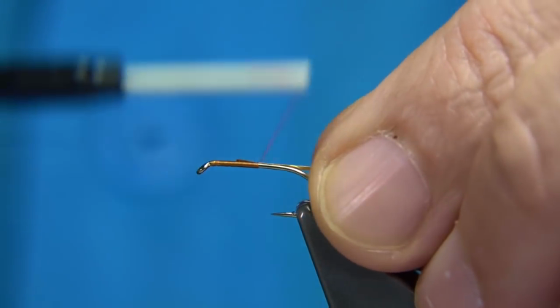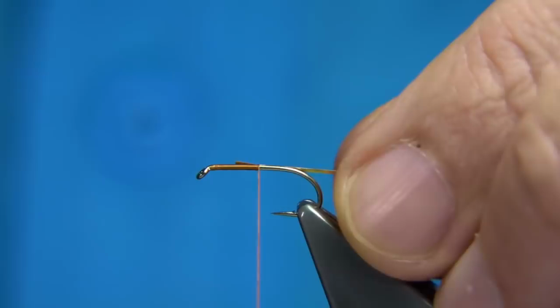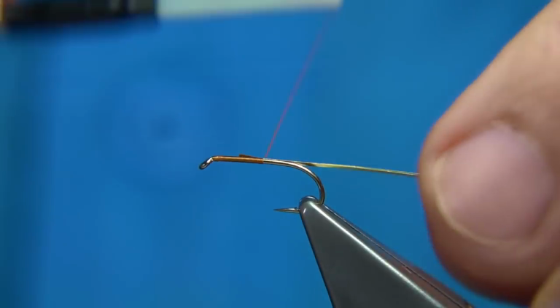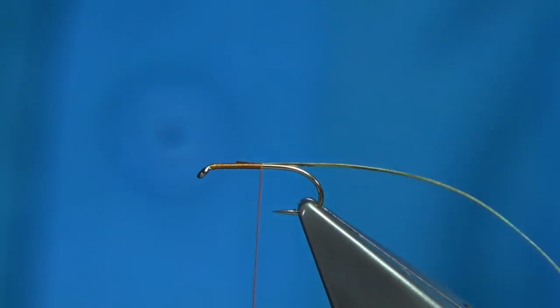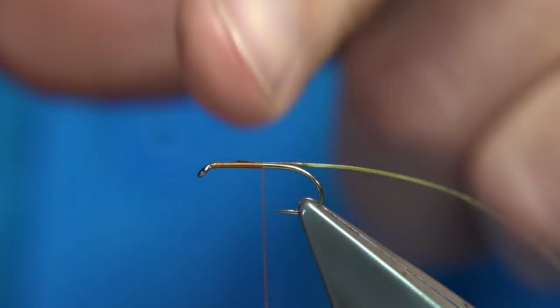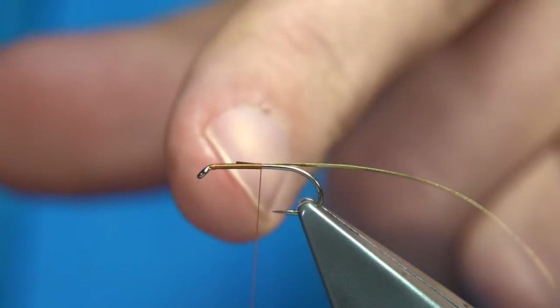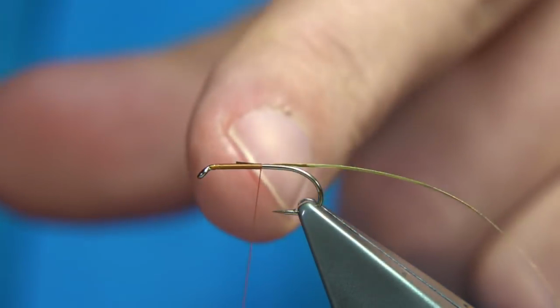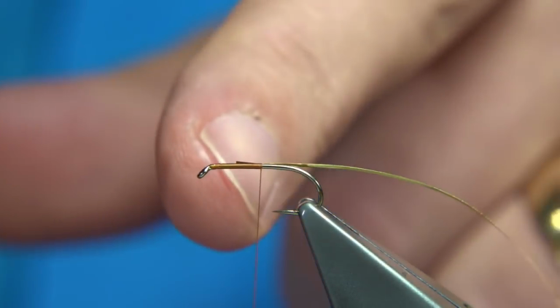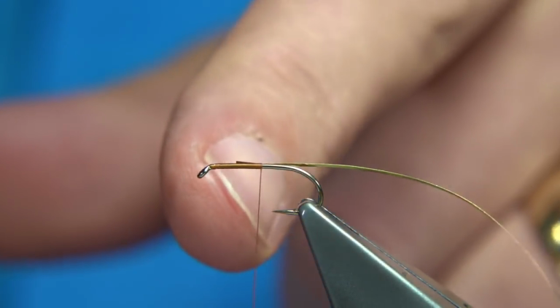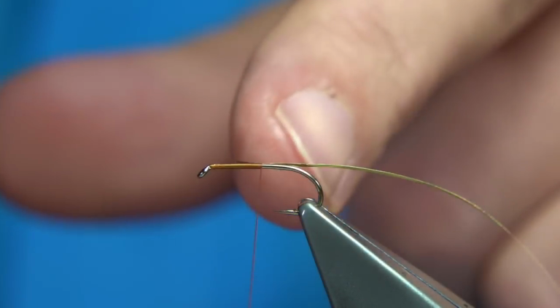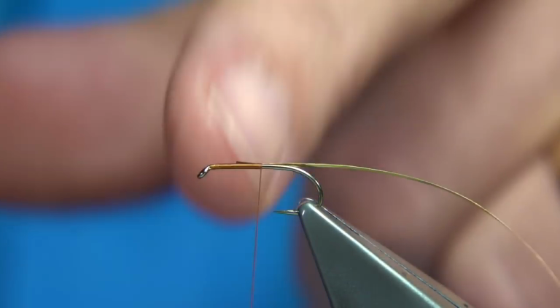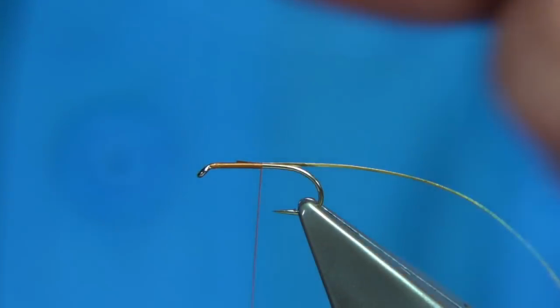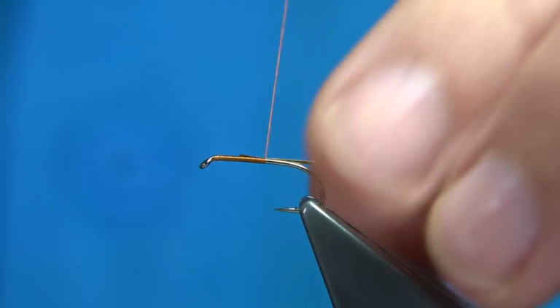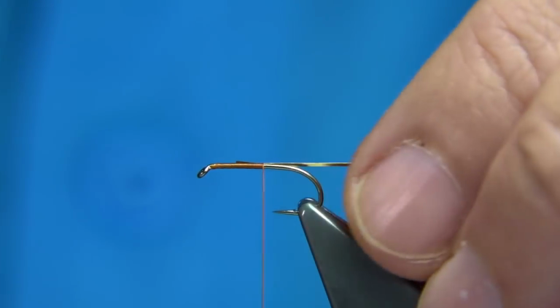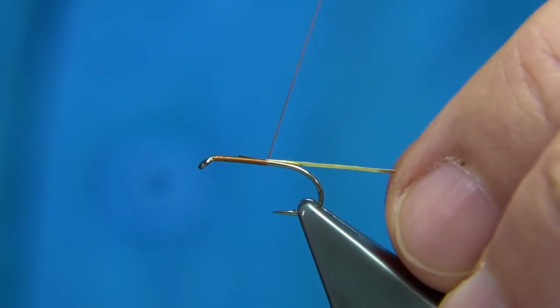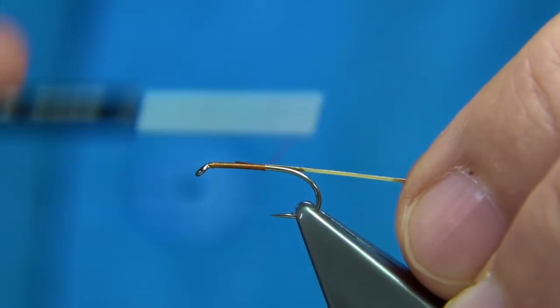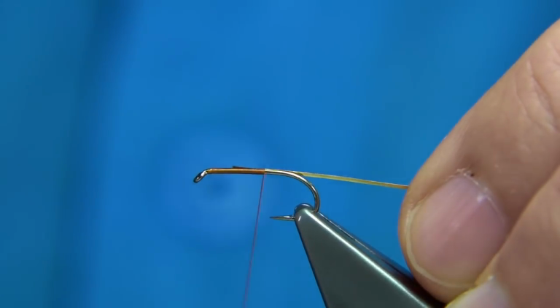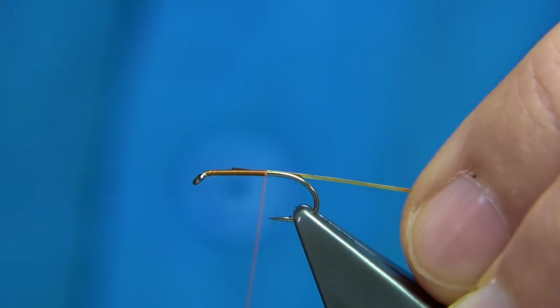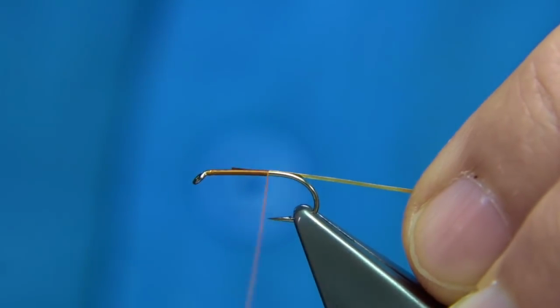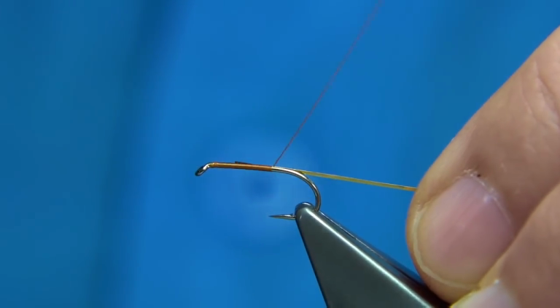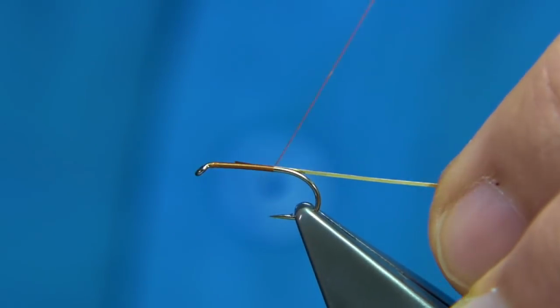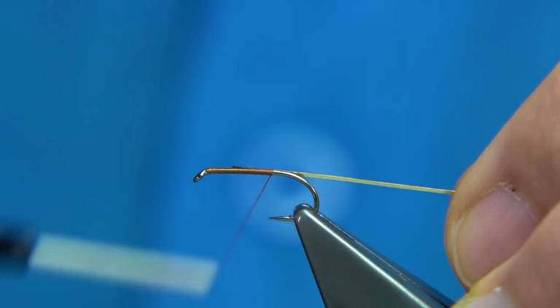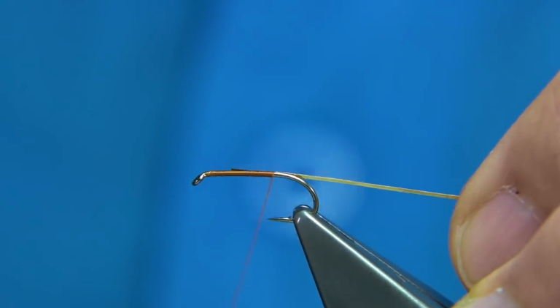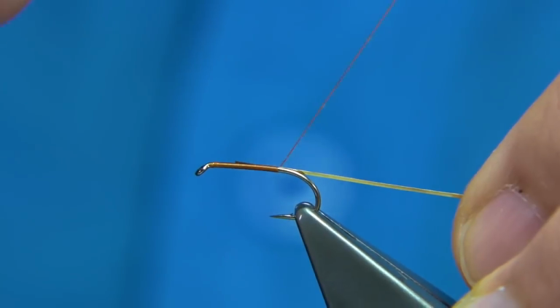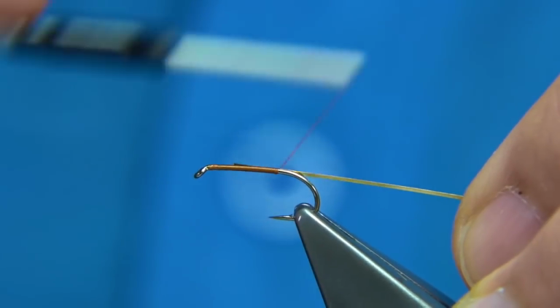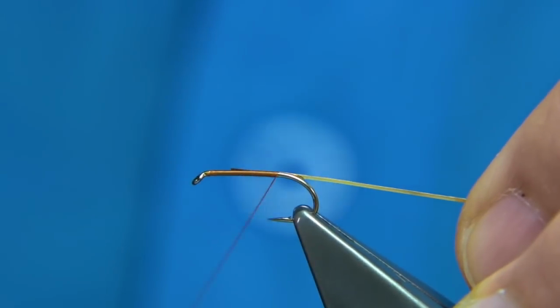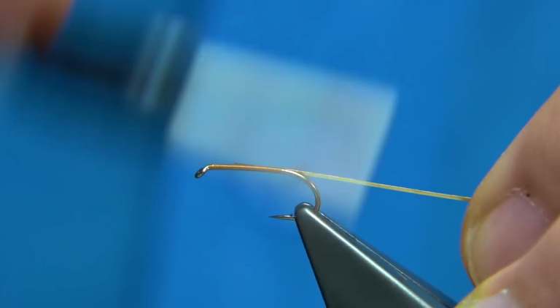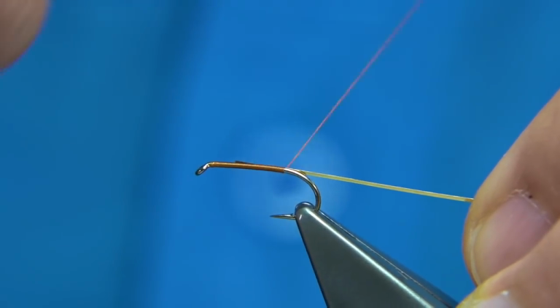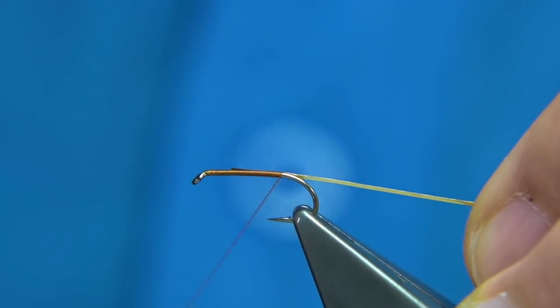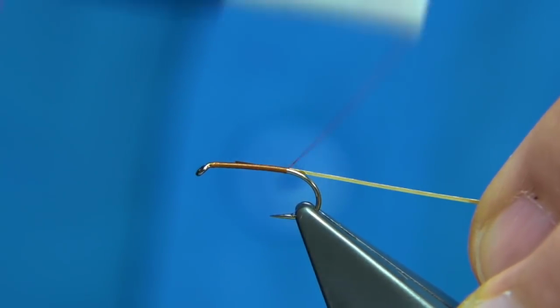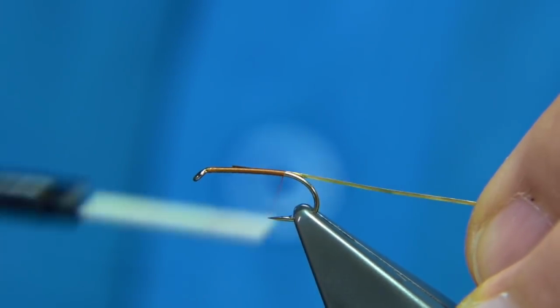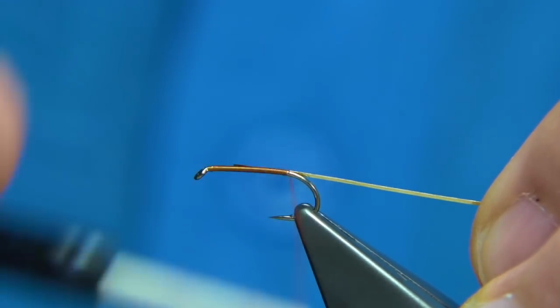The rib I'm using is a flat gold tinsel — you could use a wire, a gold wire. It's a gold tinsel. I'm just going to tie this on the way down.